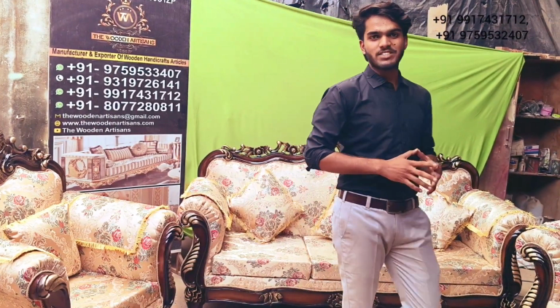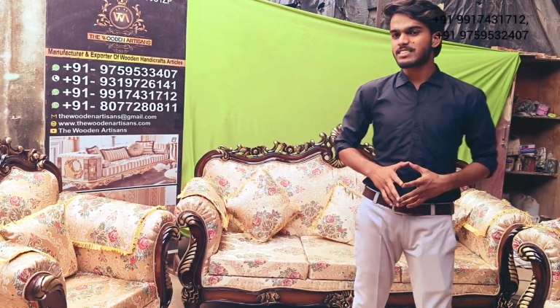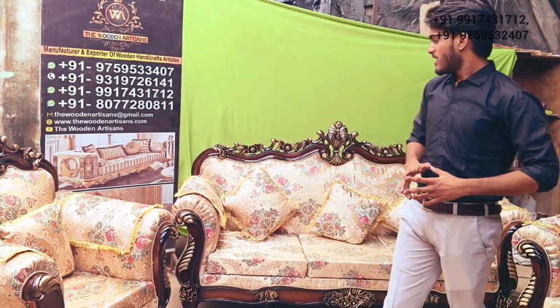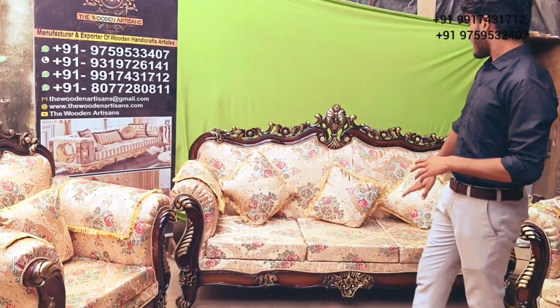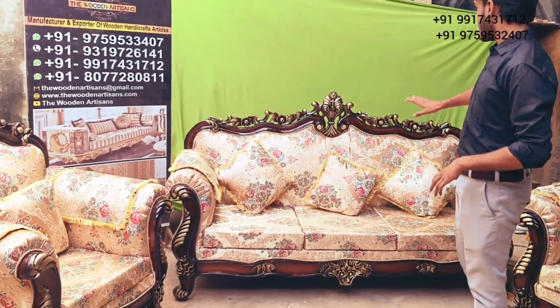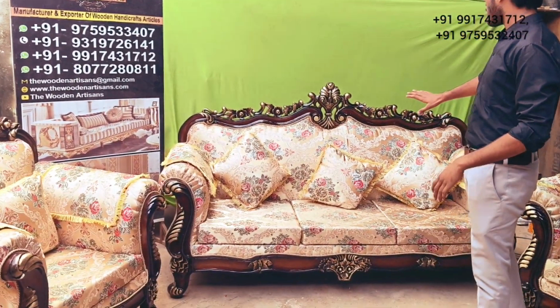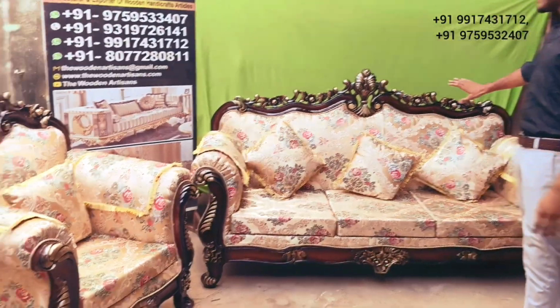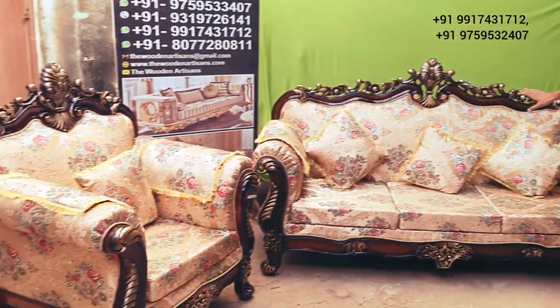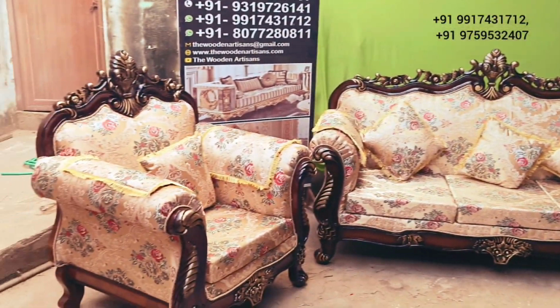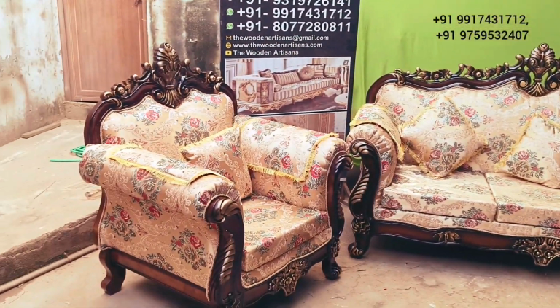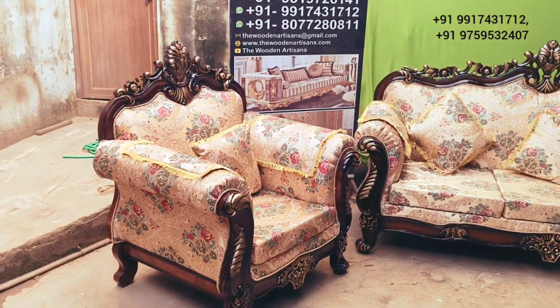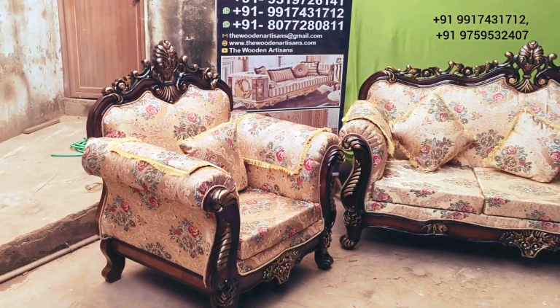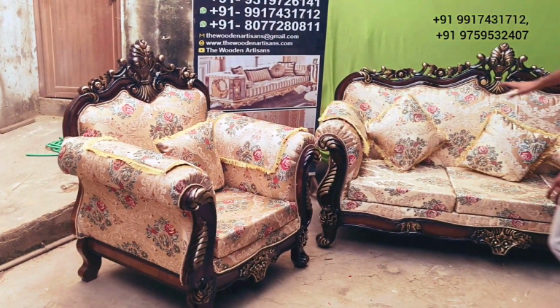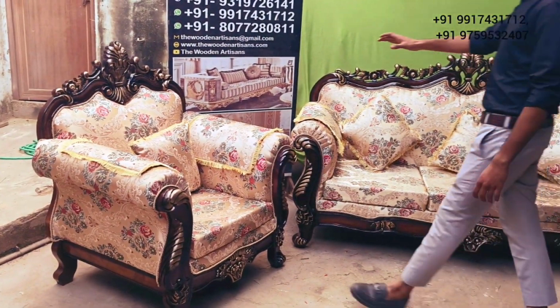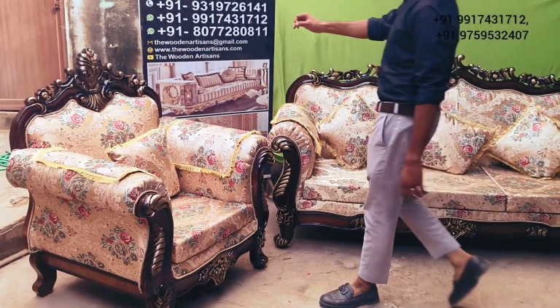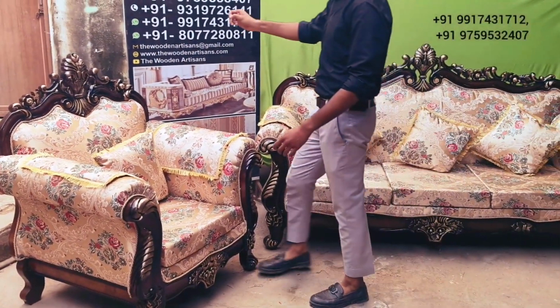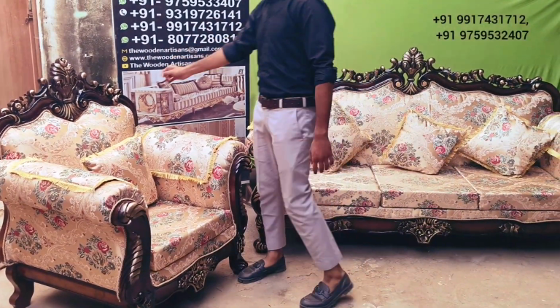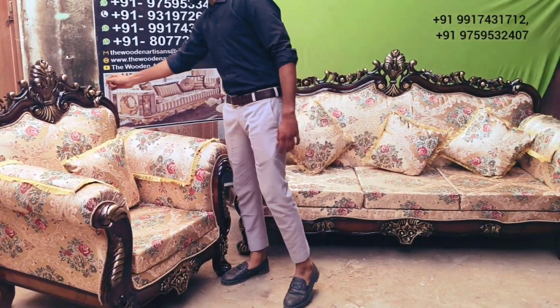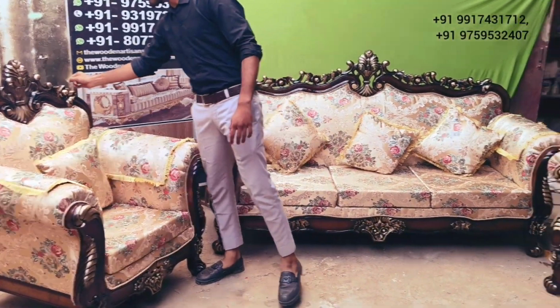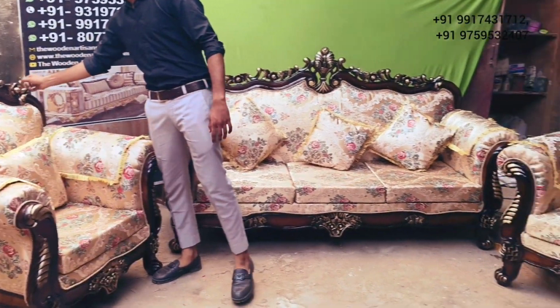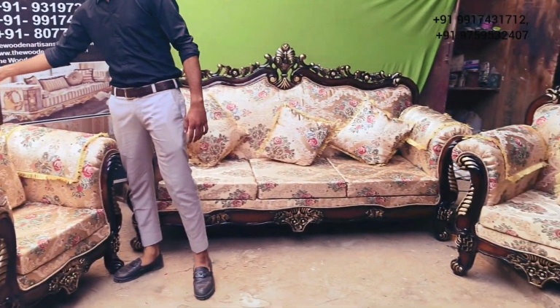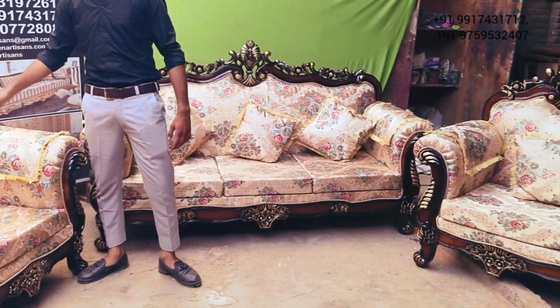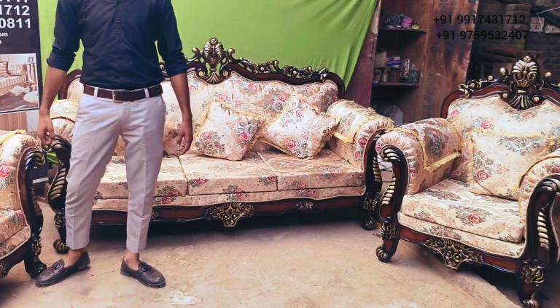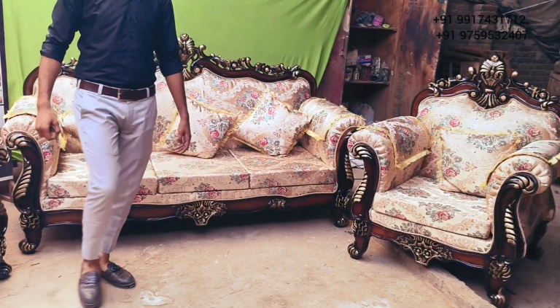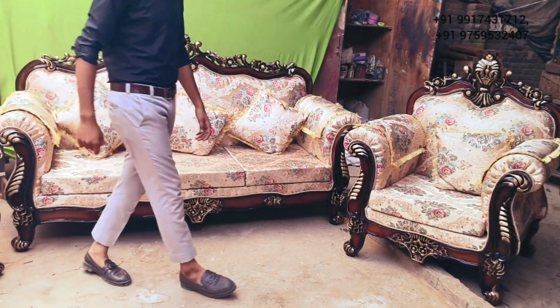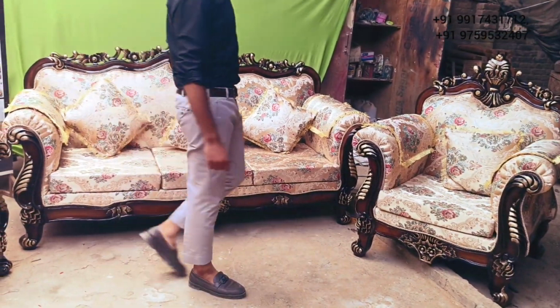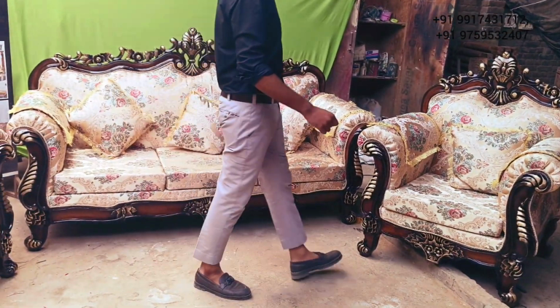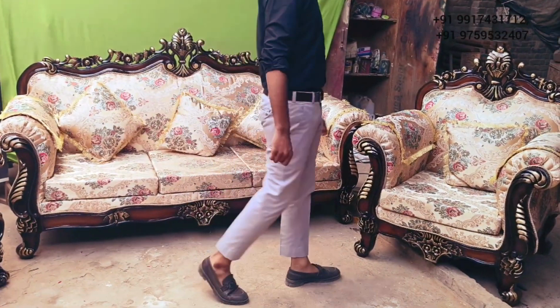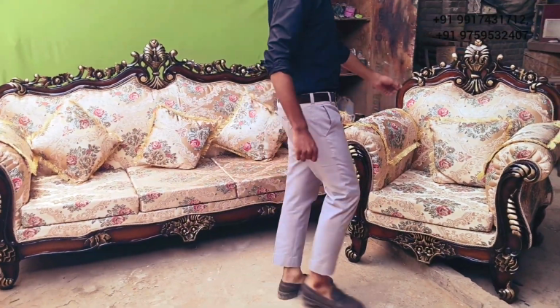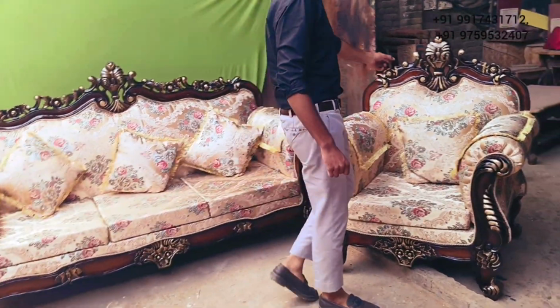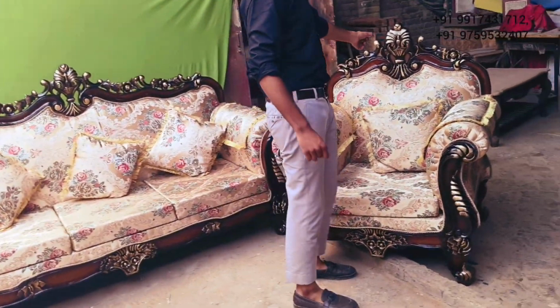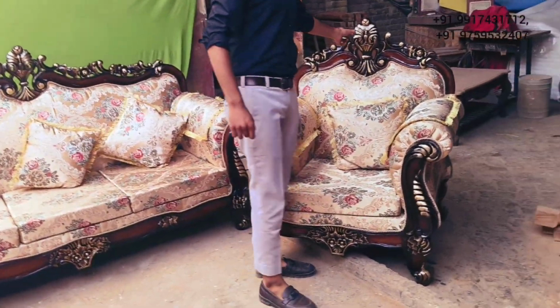You can see this — it's a 5-sitter Royal Design Sofa Set, which is made in A-grade Teak Wood. Our material is A-grade Teak Wood, chosen for its superior durability.